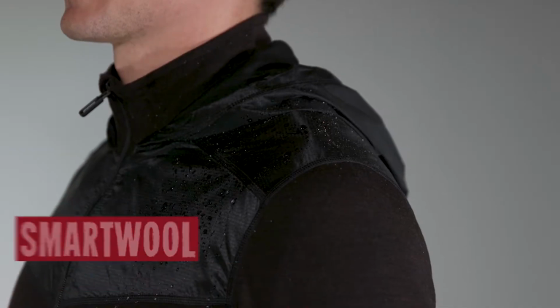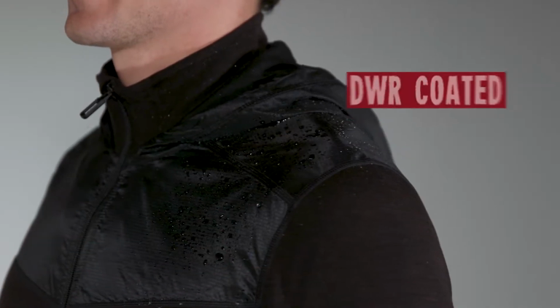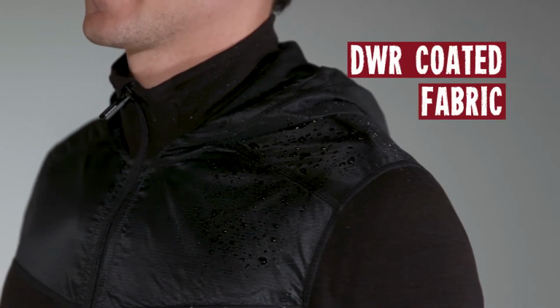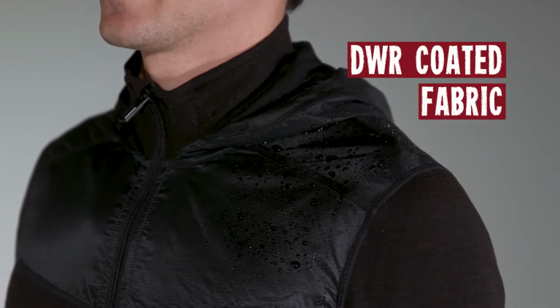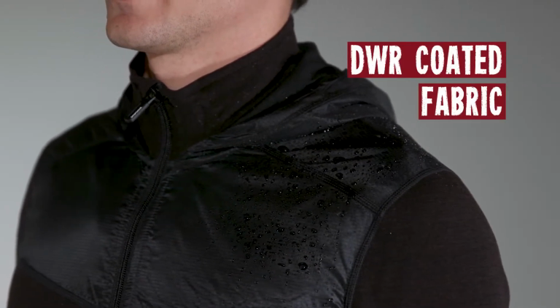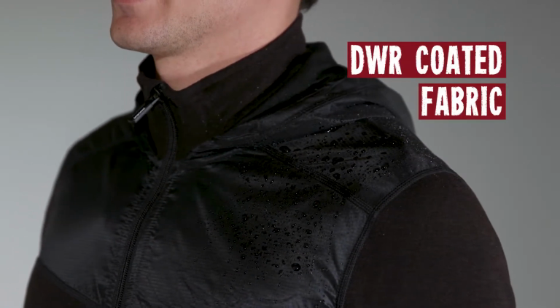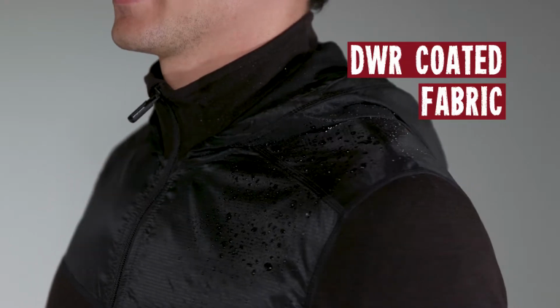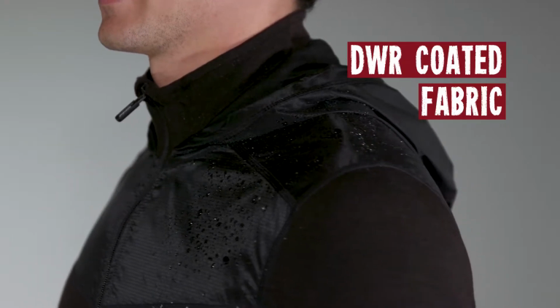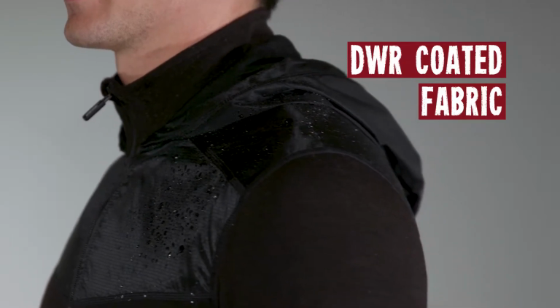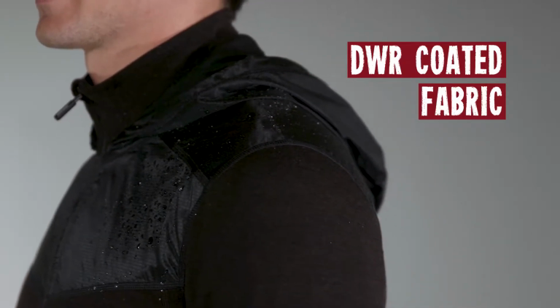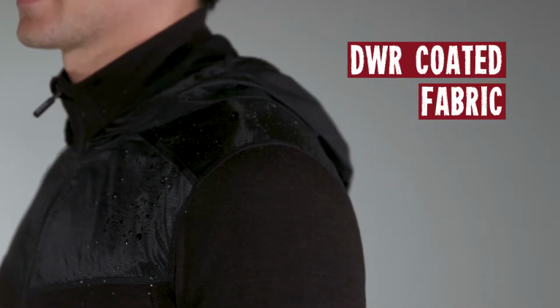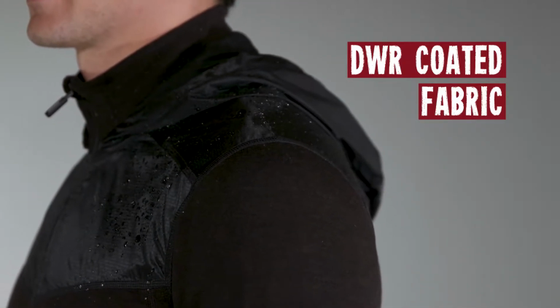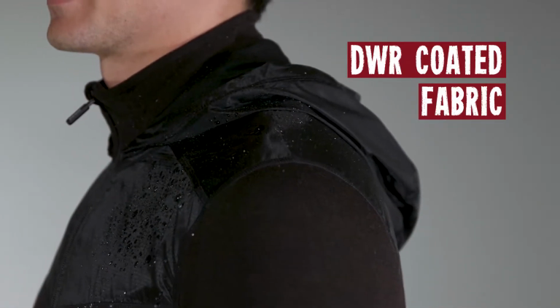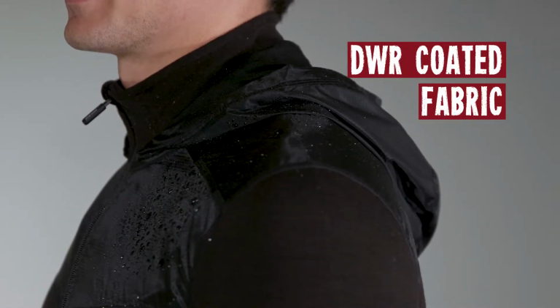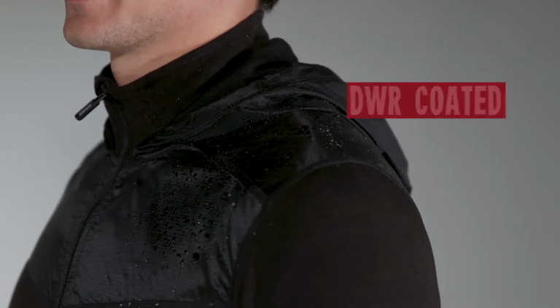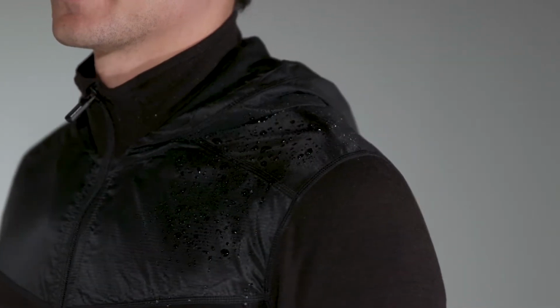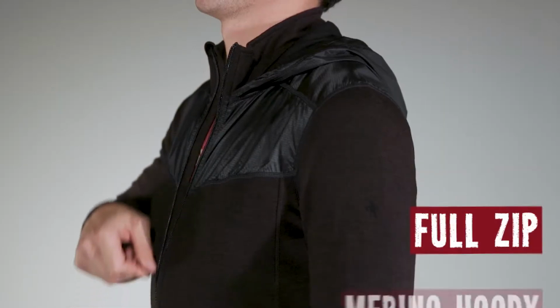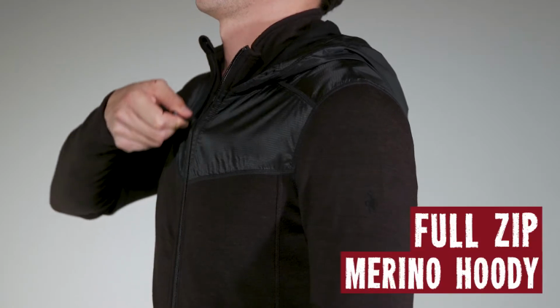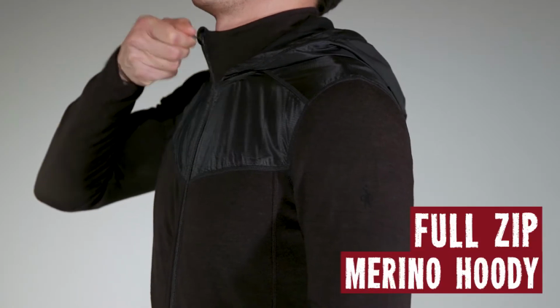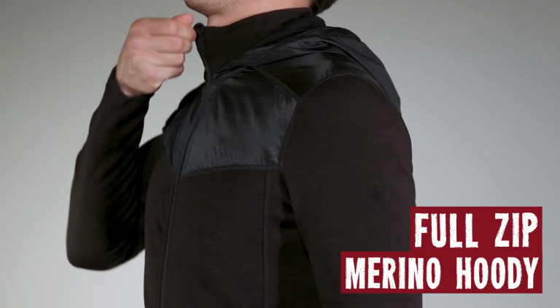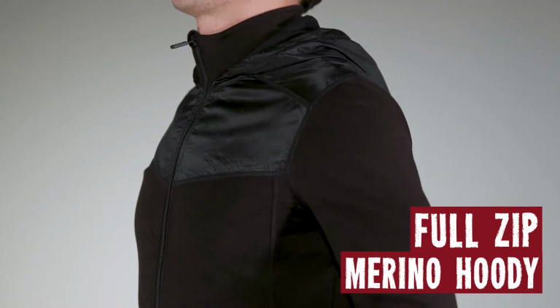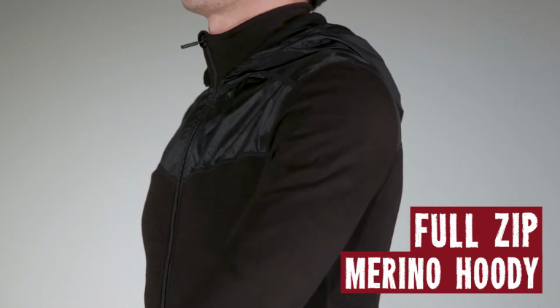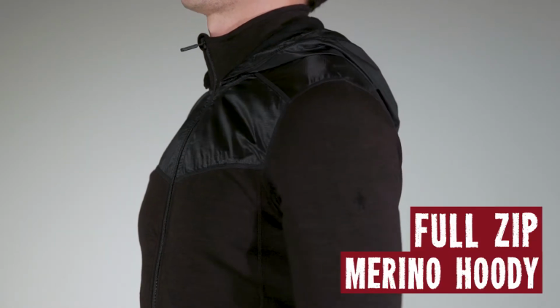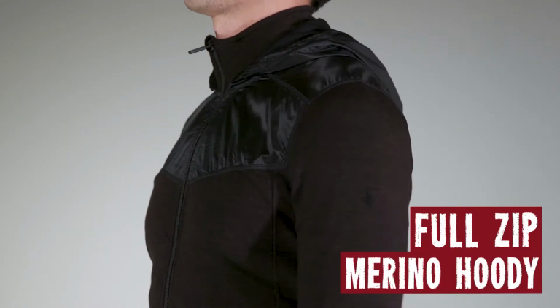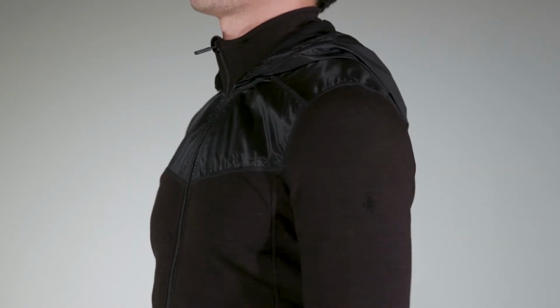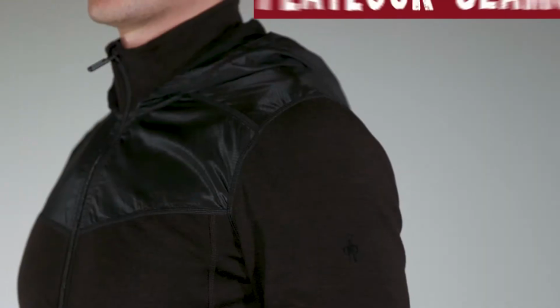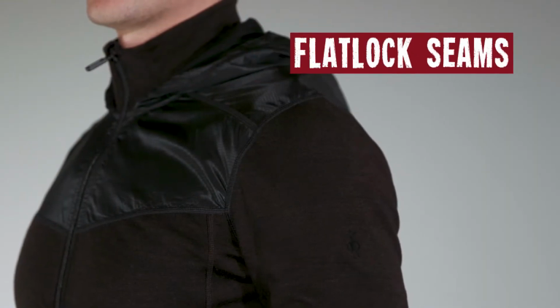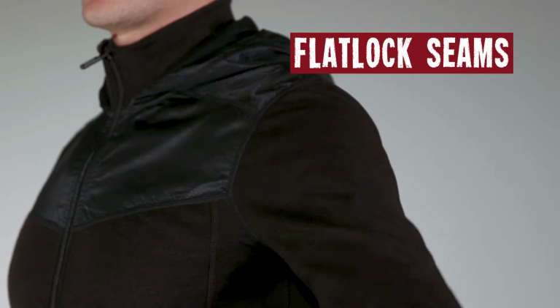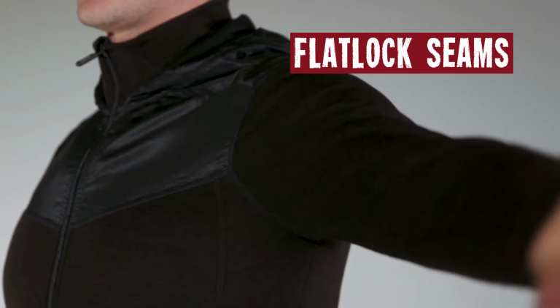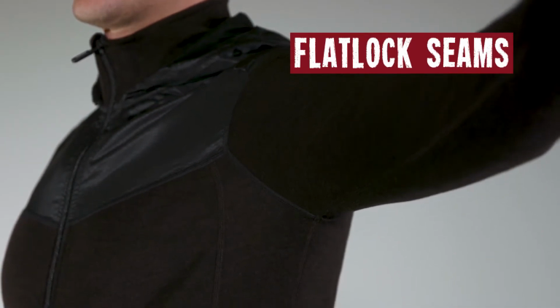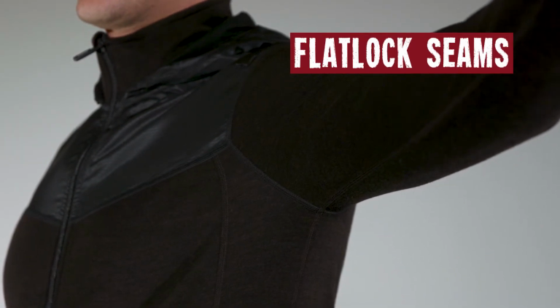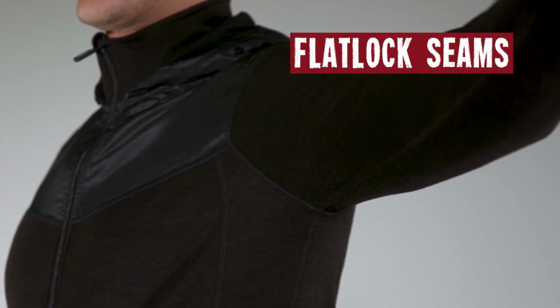DWR-coated polyester fabric in targeted zones increases durability and protection from the elements. Full-zip hoodie with Merino 250 collar and set-in sleeves. Flat-locked seam construction designed to eliminate chafing.